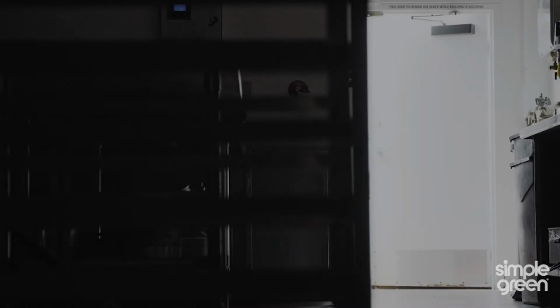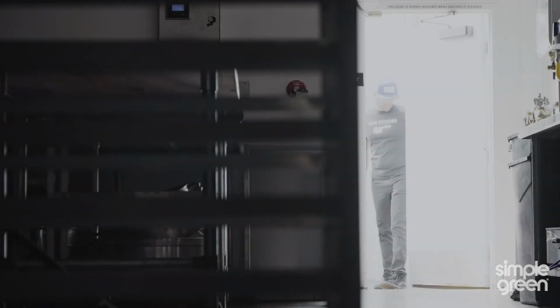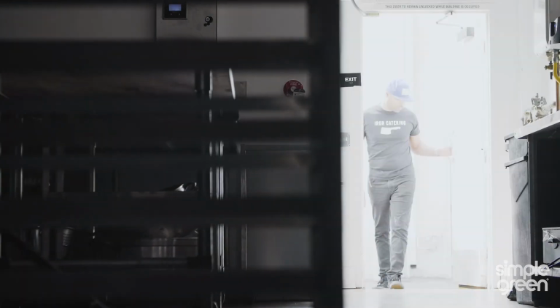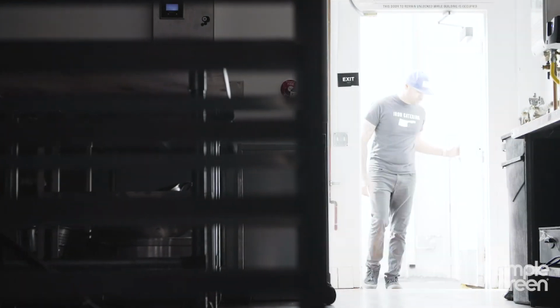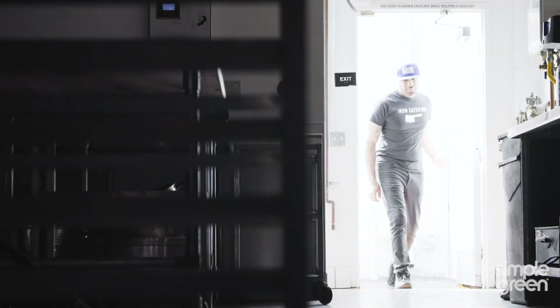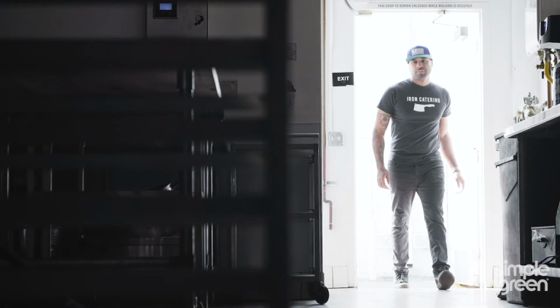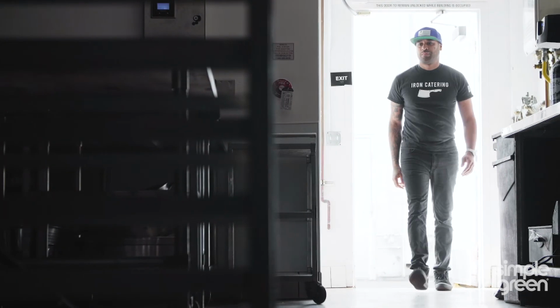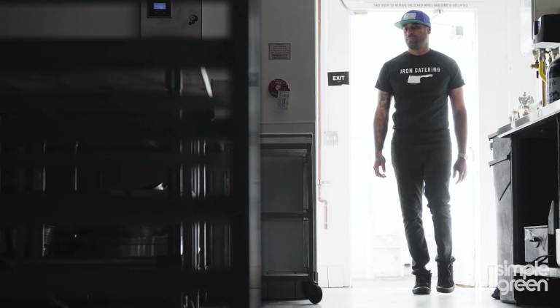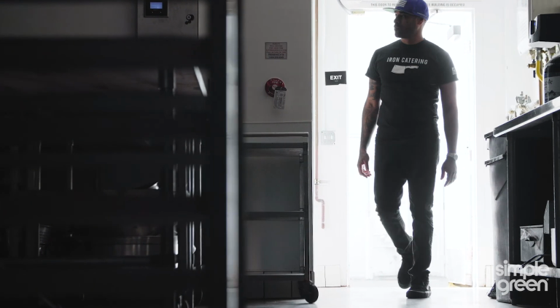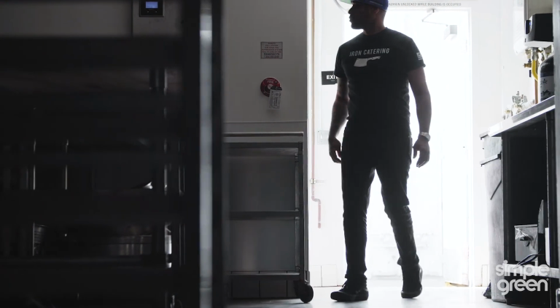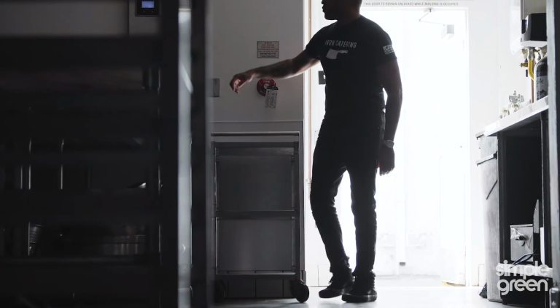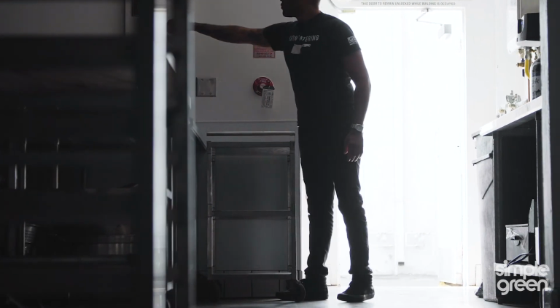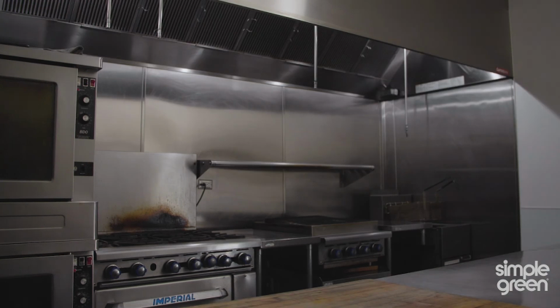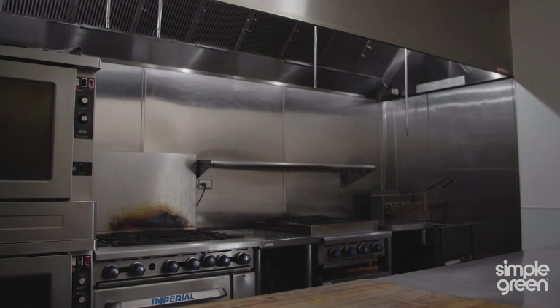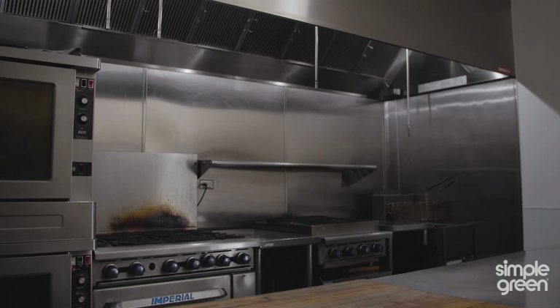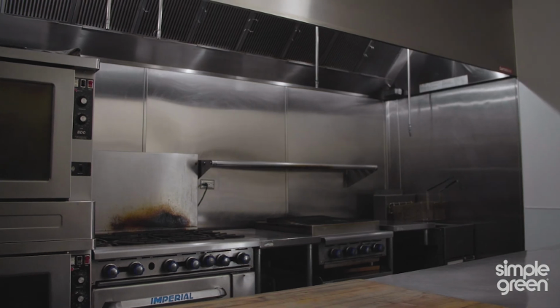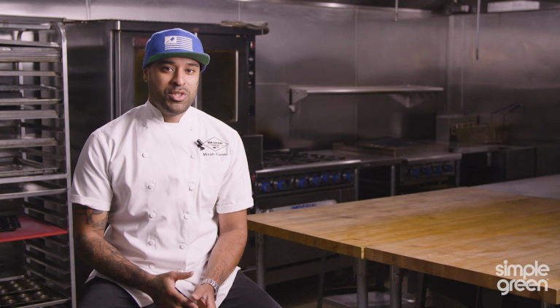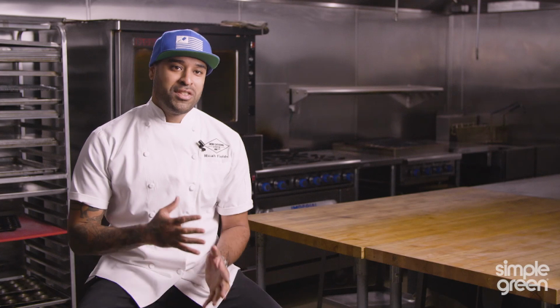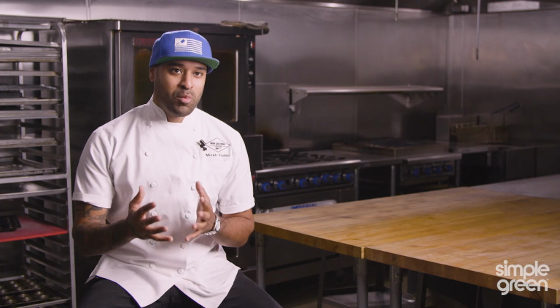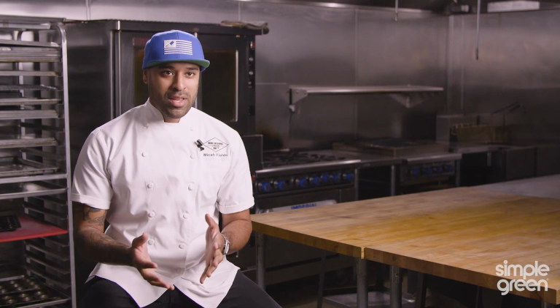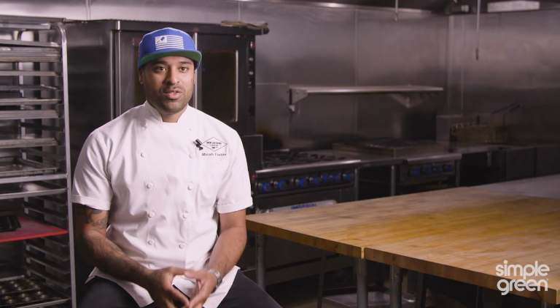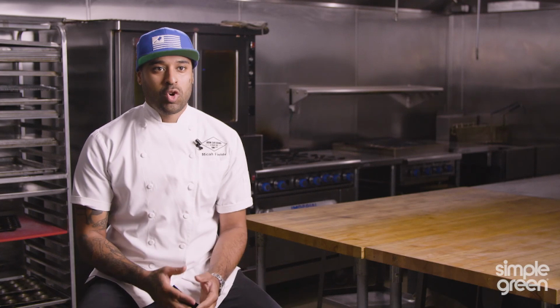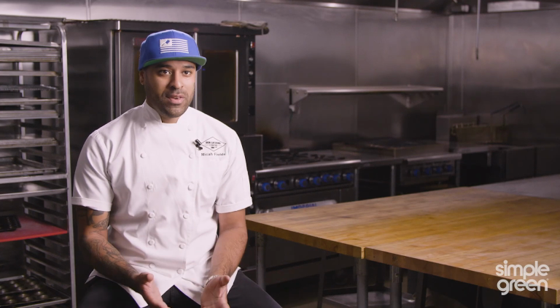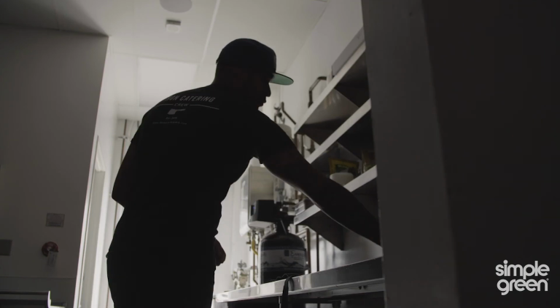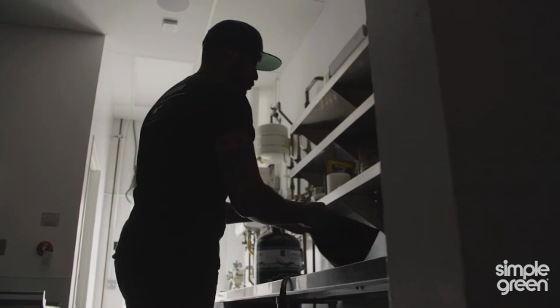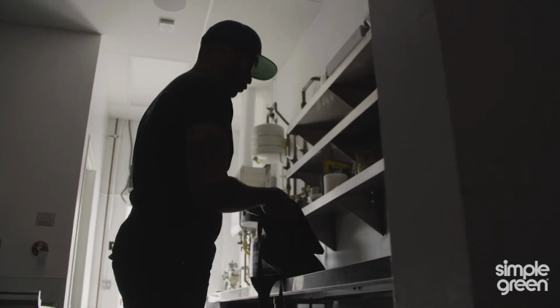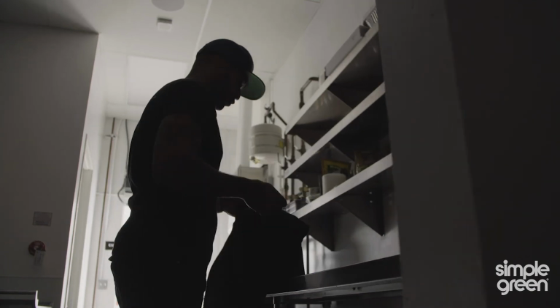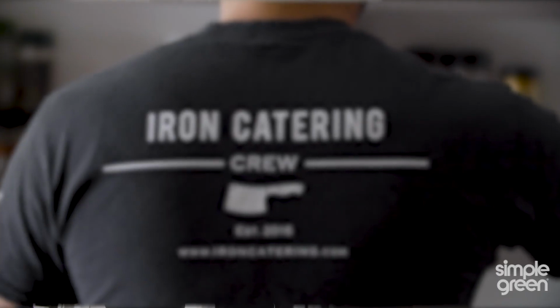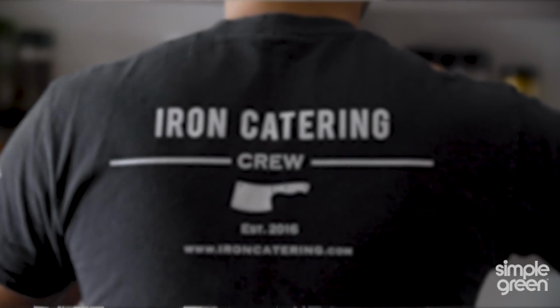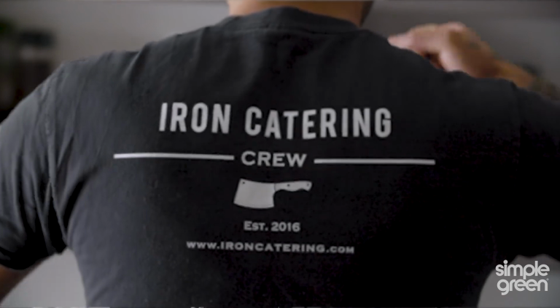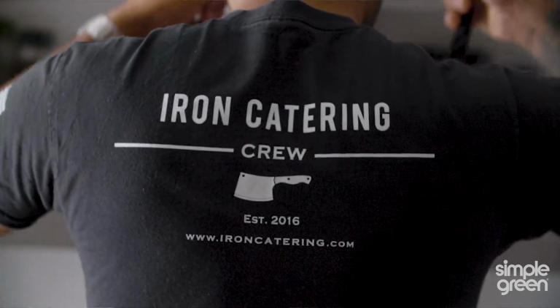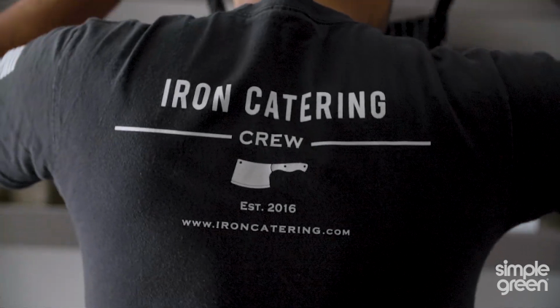My name is Micah Fields. I'm the executive chef and owner of Iron Catering Crew. We do everything from weddings to corporate events to small dinners in your home for two.